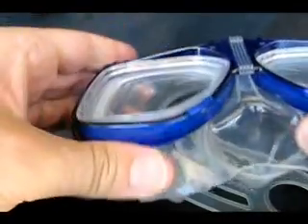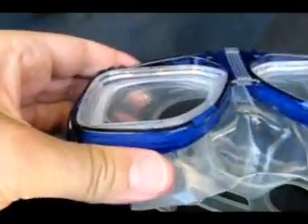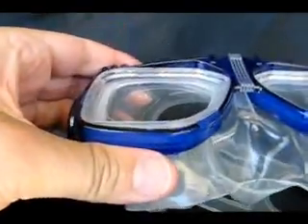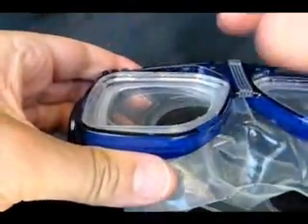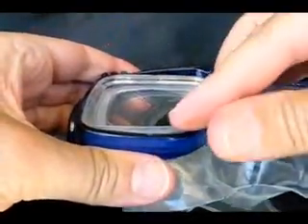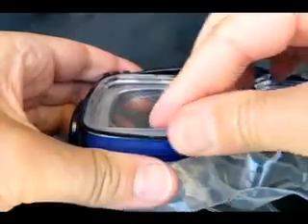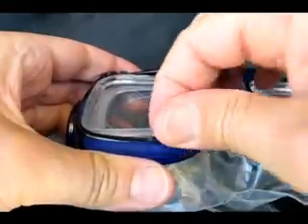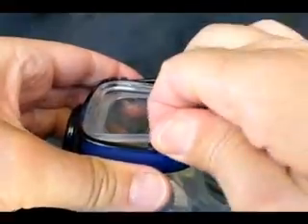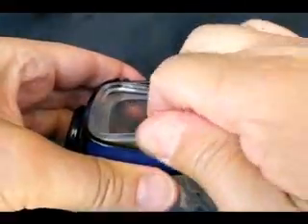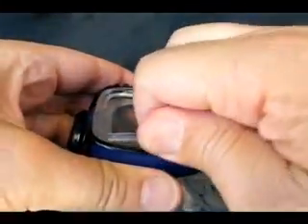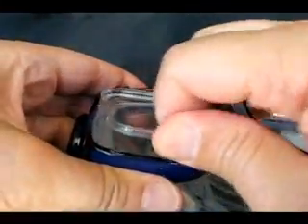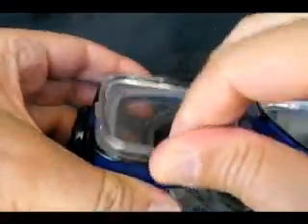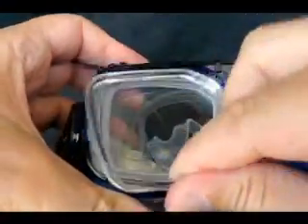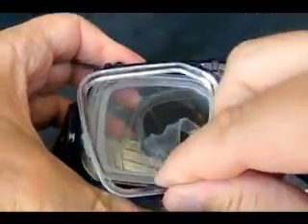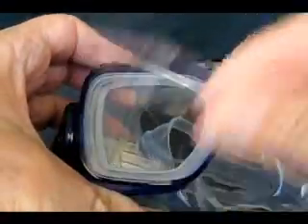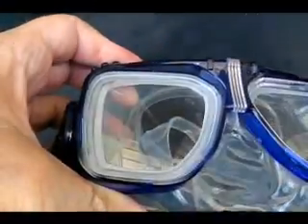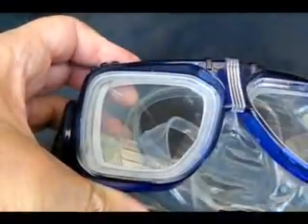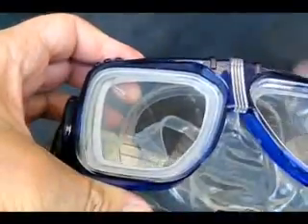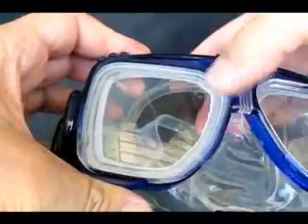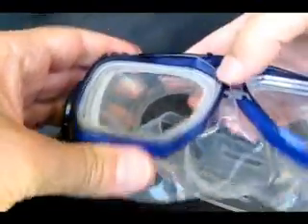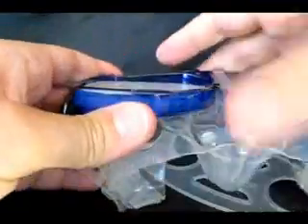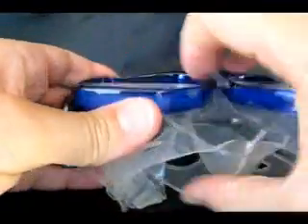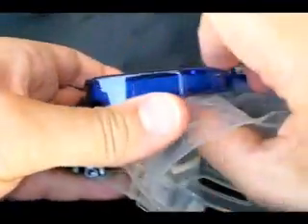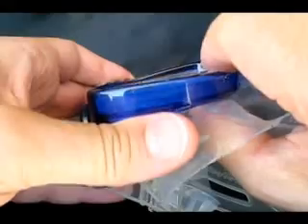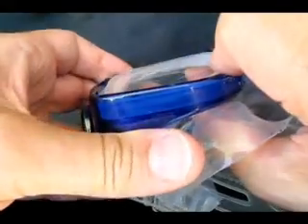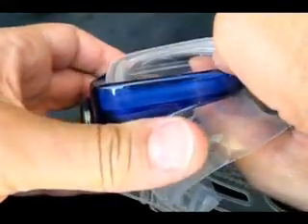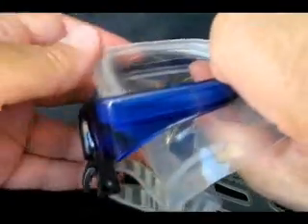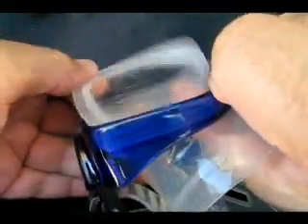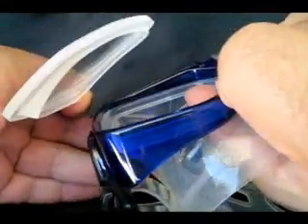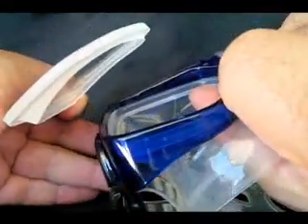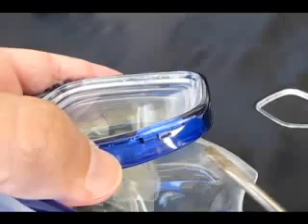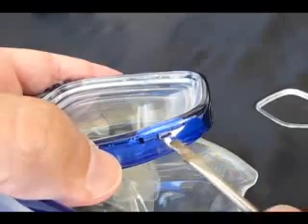With a steady pull — don't jerk — remove first the side tab, then the top tab, and last is the top center tab. The lens pops right out with slight pressure.